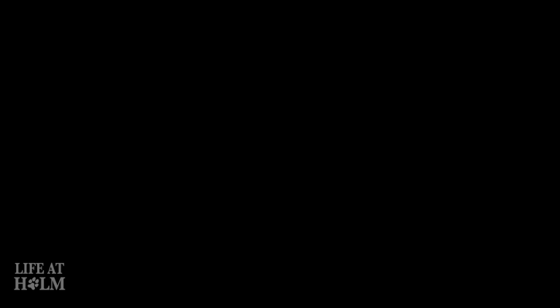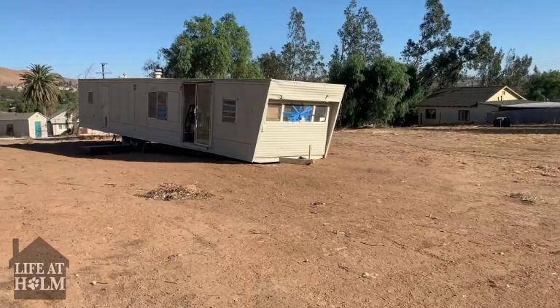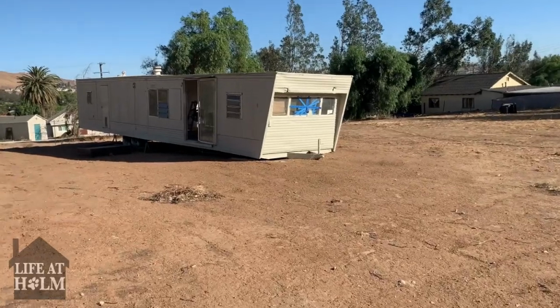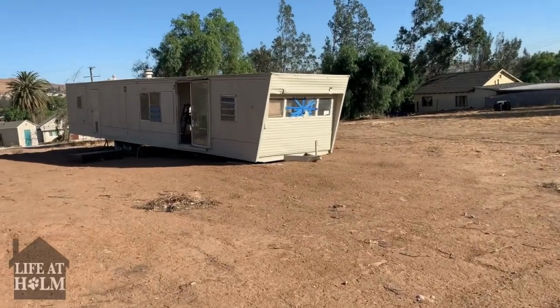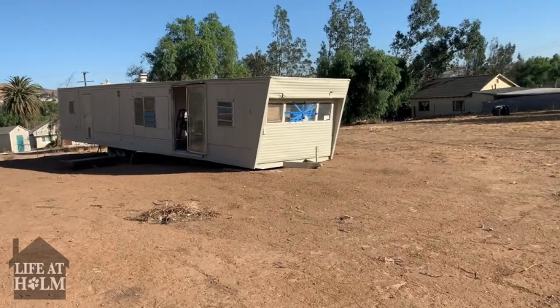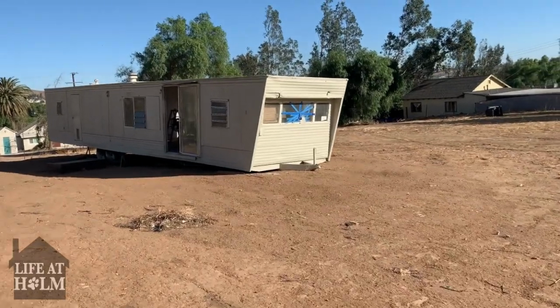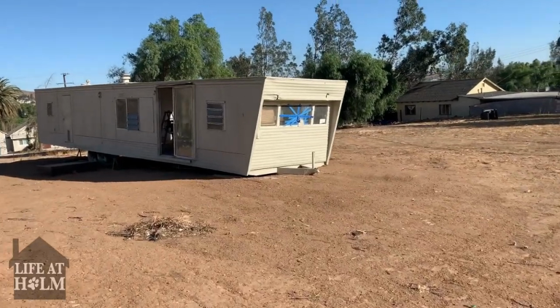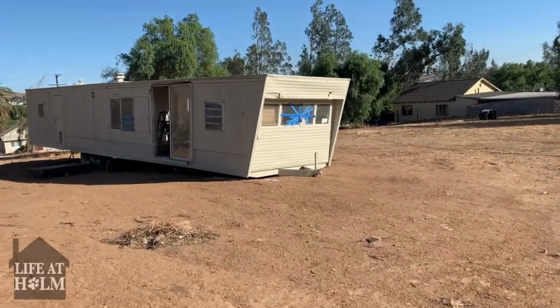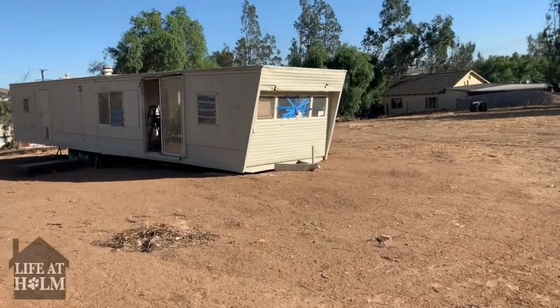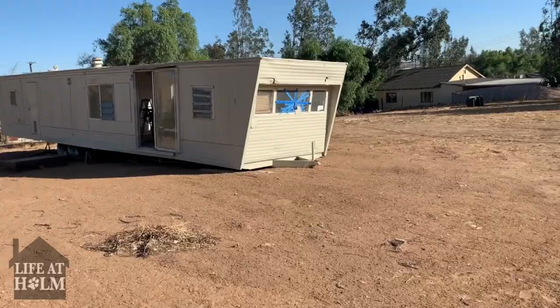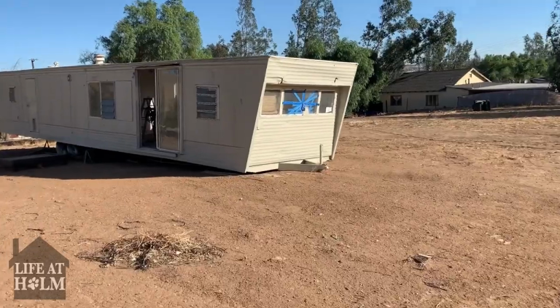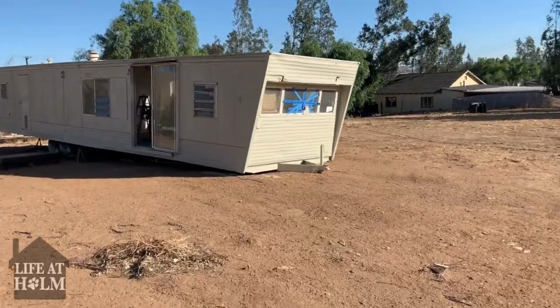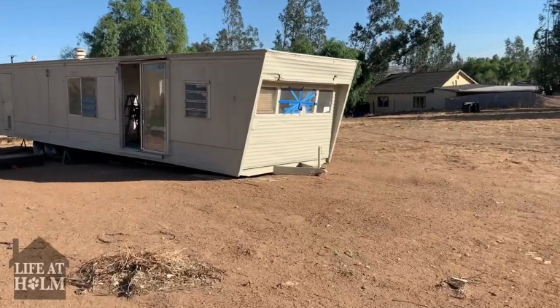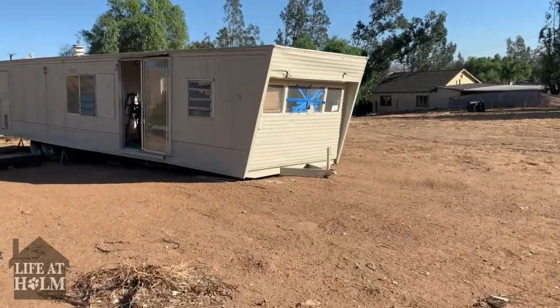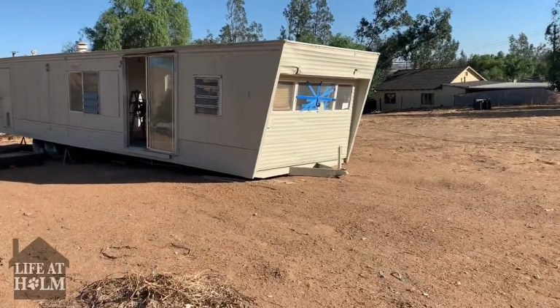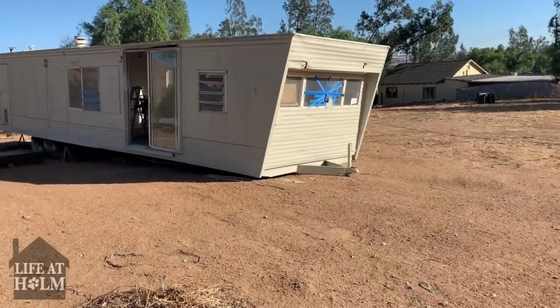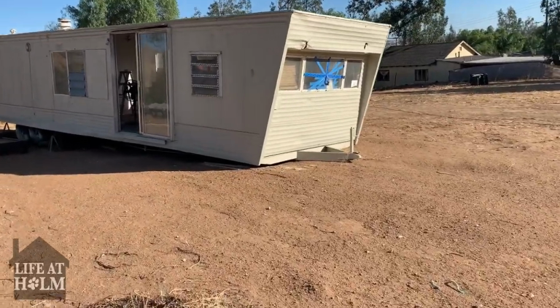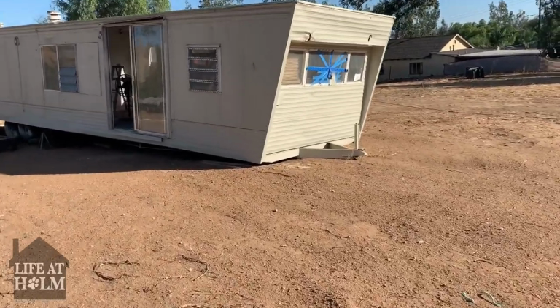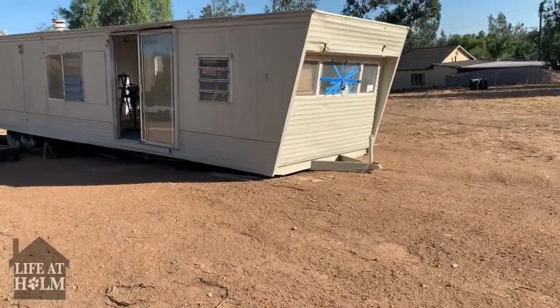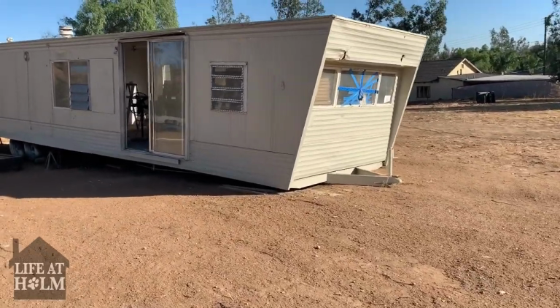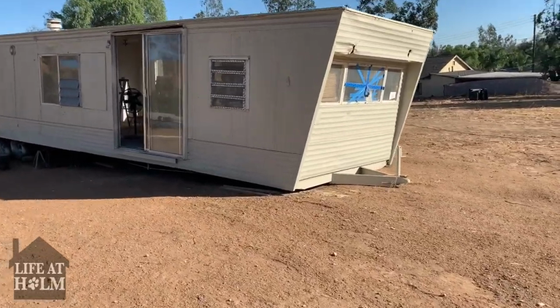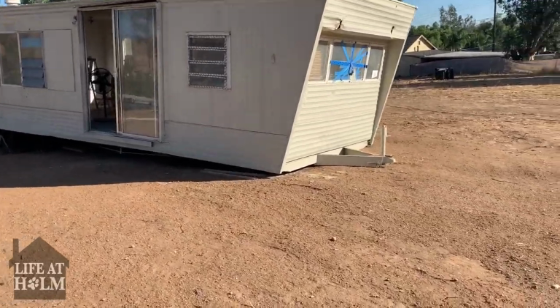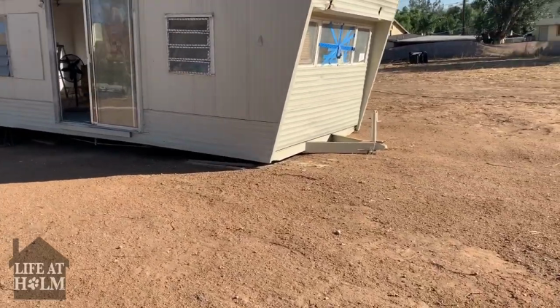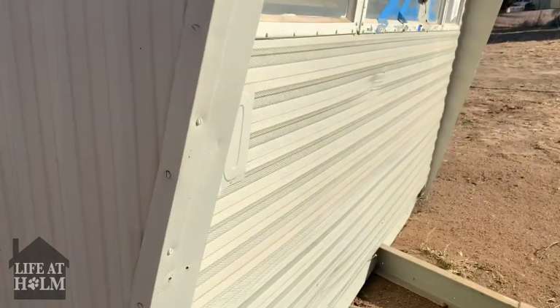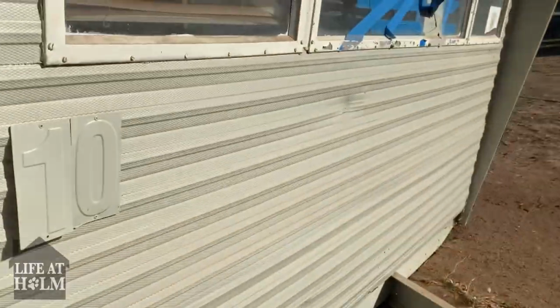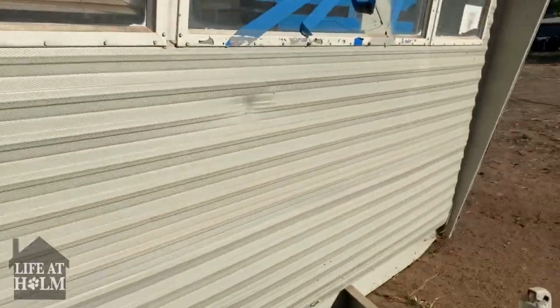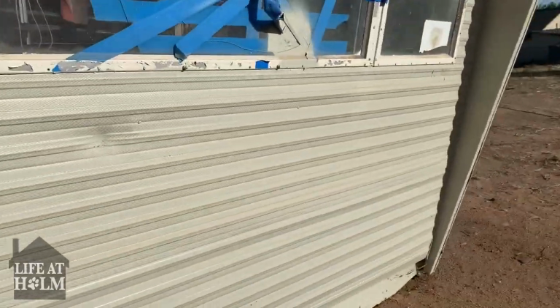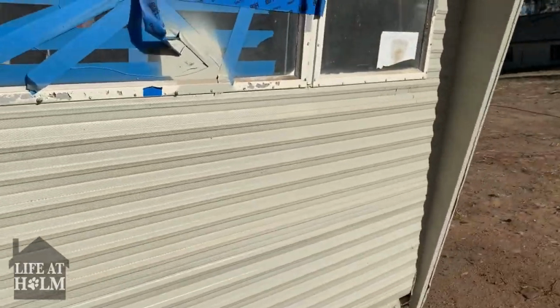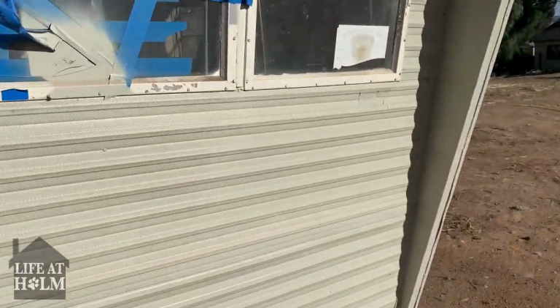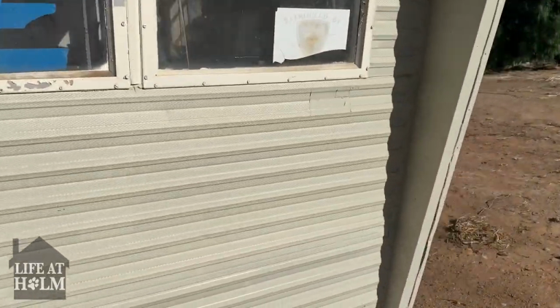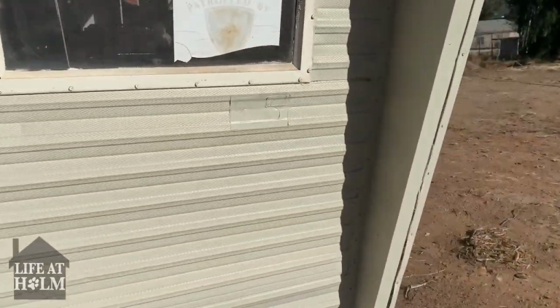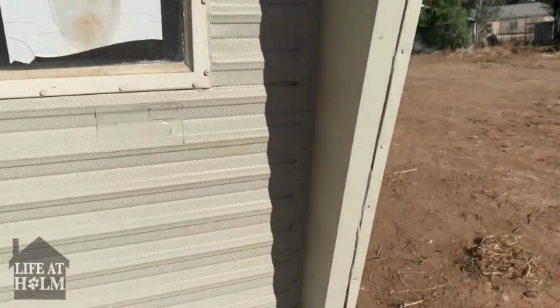The wind was so strong — you're about to see here — that it unfortunately toppled the manufactured home. I don't know what the damages are inside yet, I haven't even gone in. I'm kind of scared to, just because I know it hit hard.